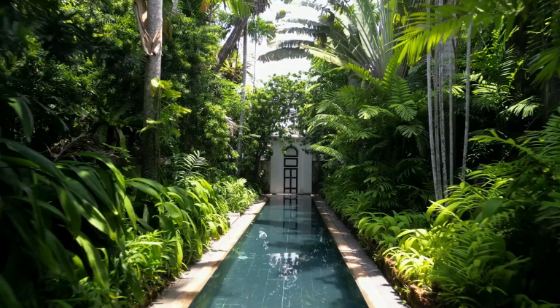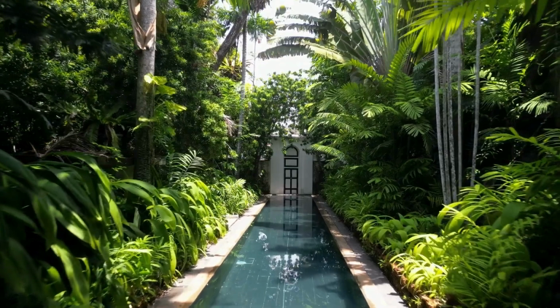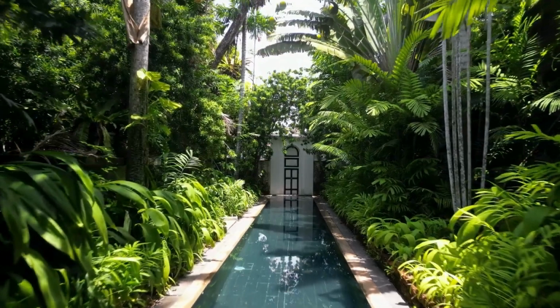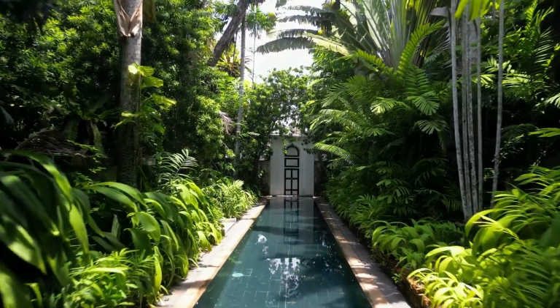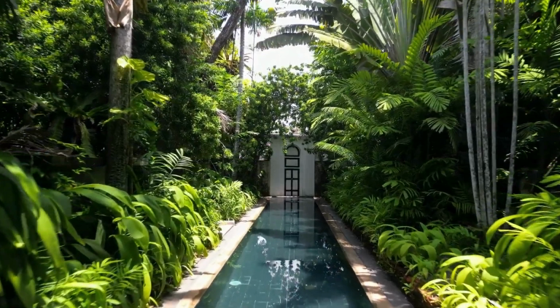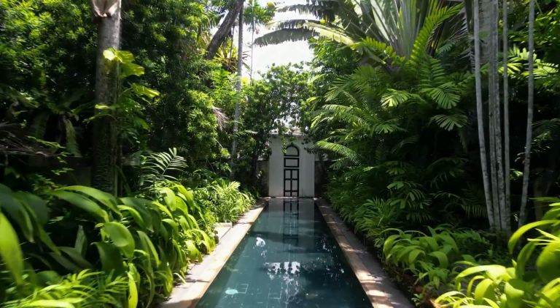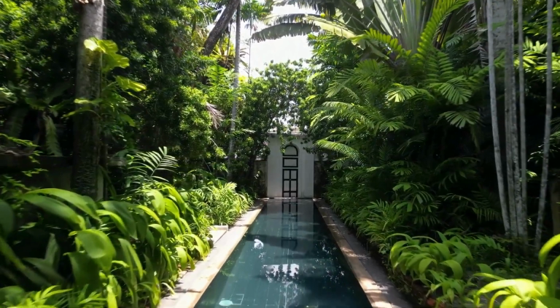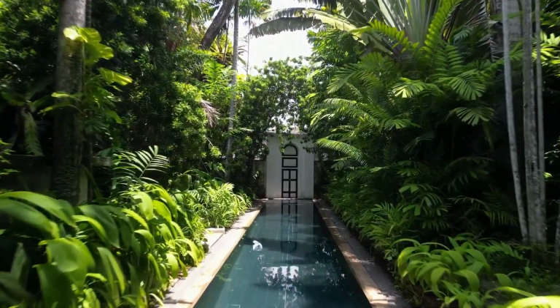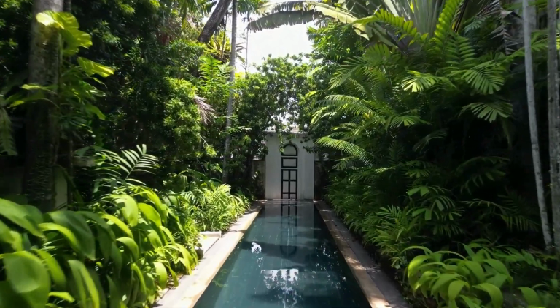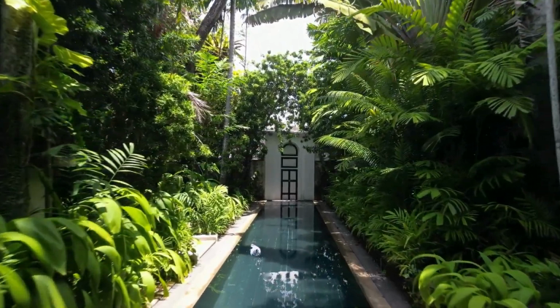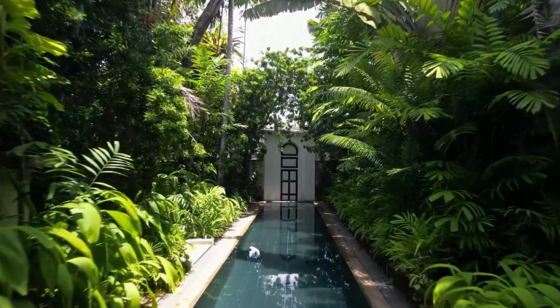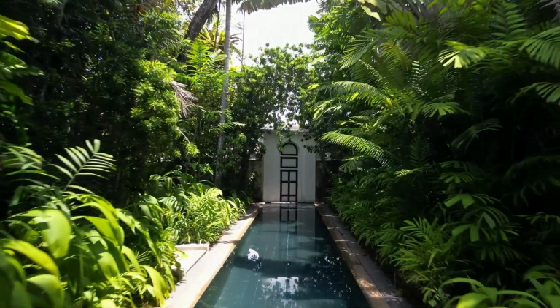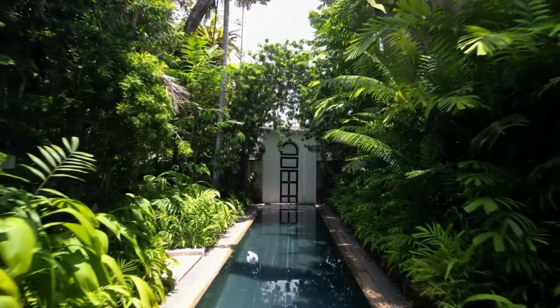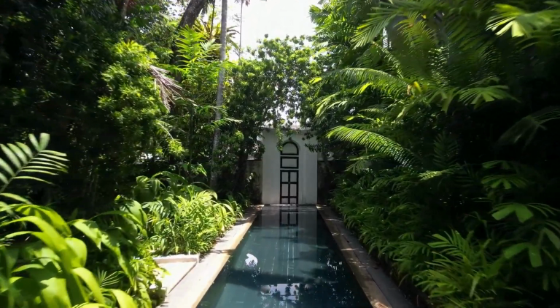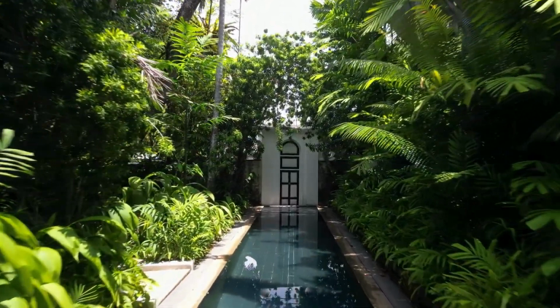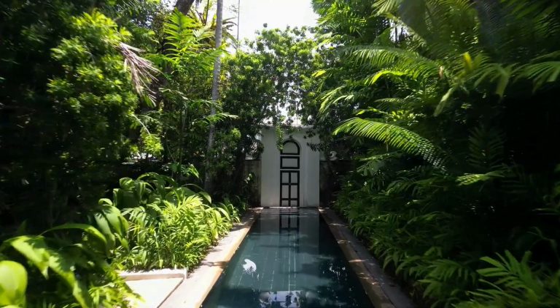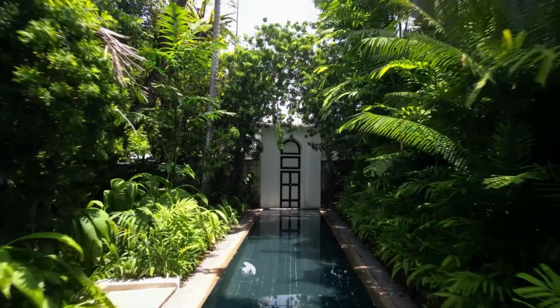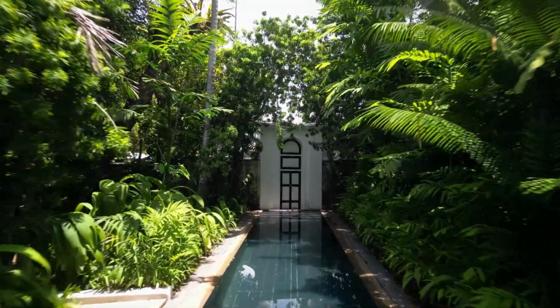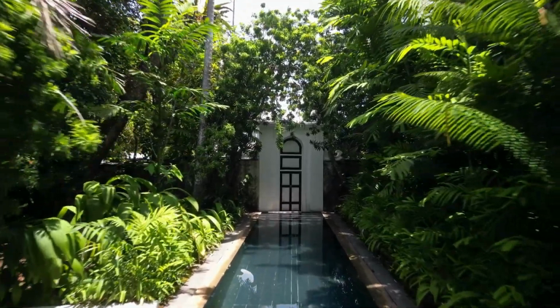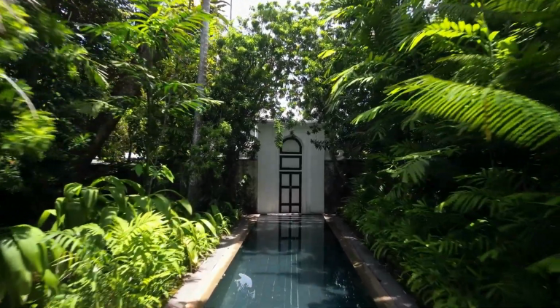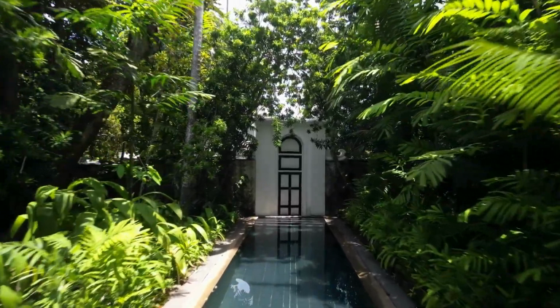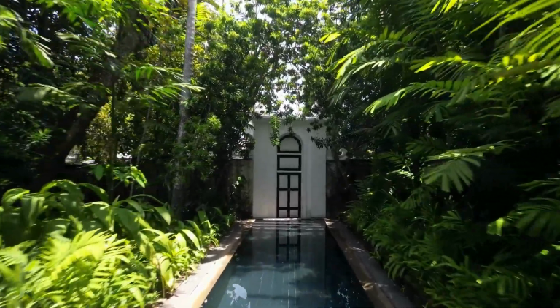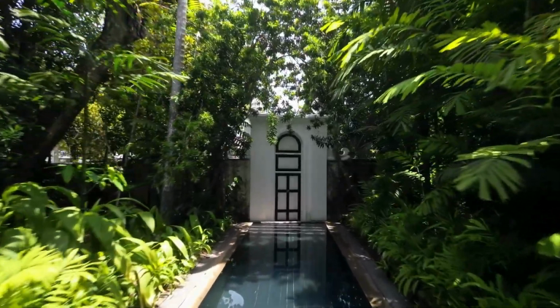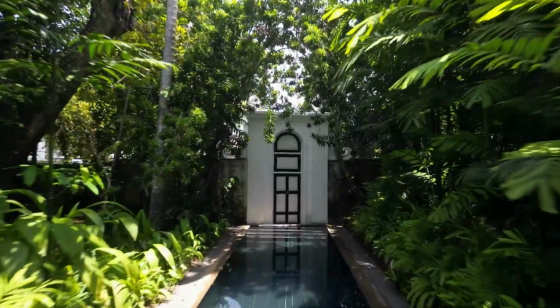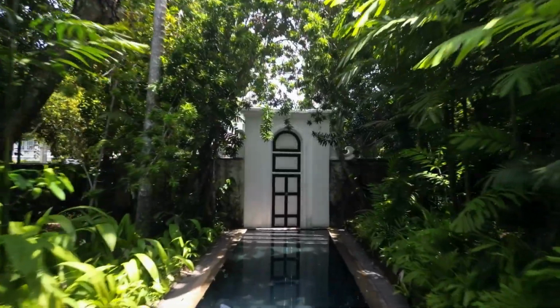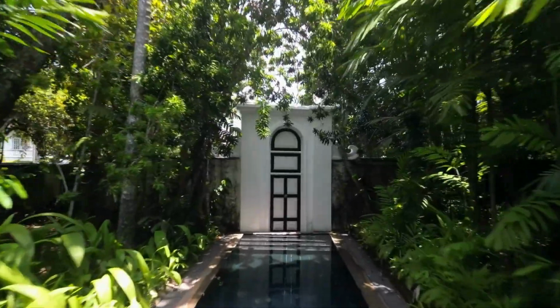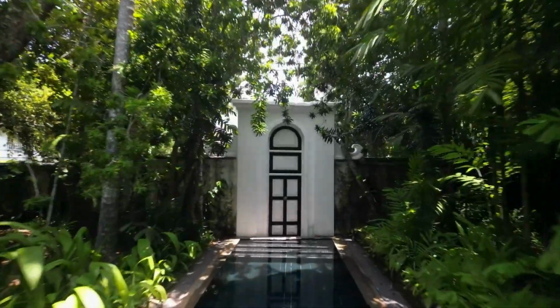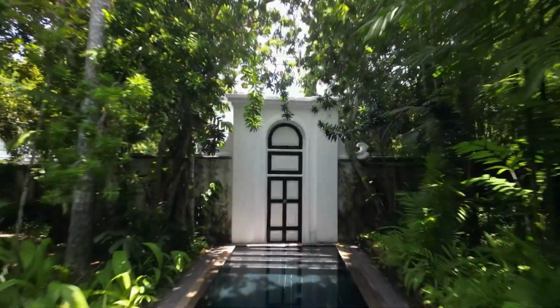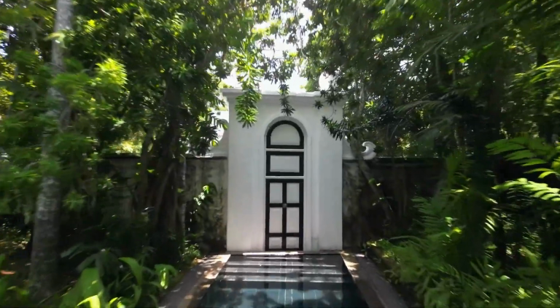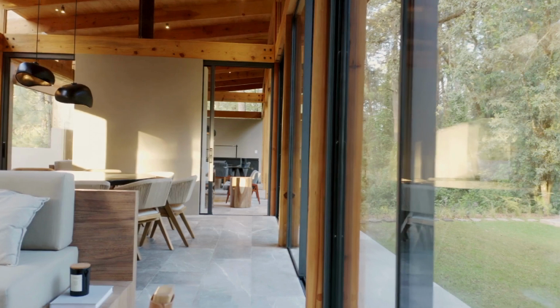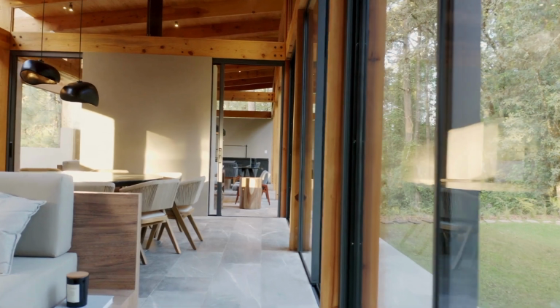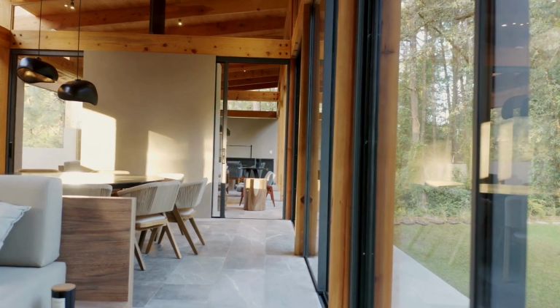Welcome to my channel. For those of you who are new here, I specialize in Afrofusion design, blending the rich tradition of Africa with modern aesthetics.